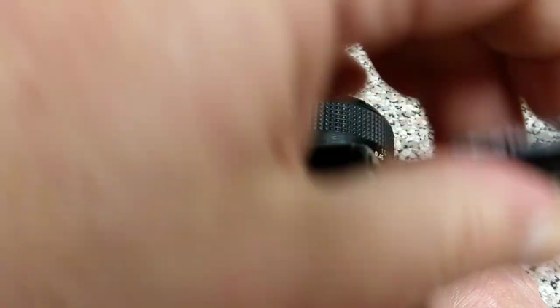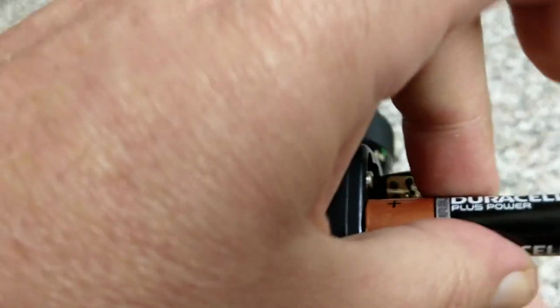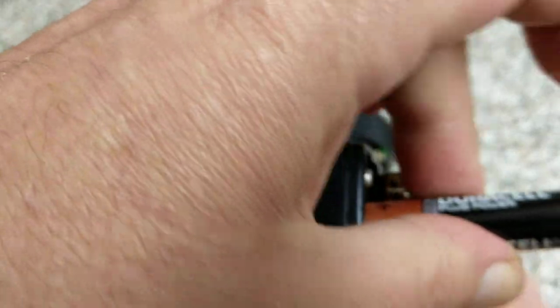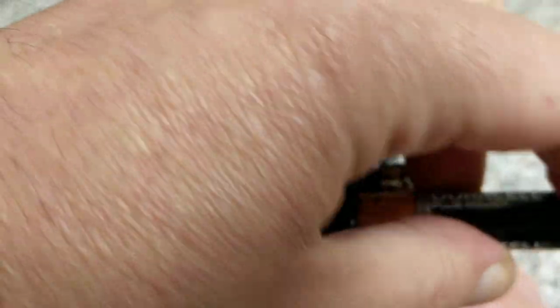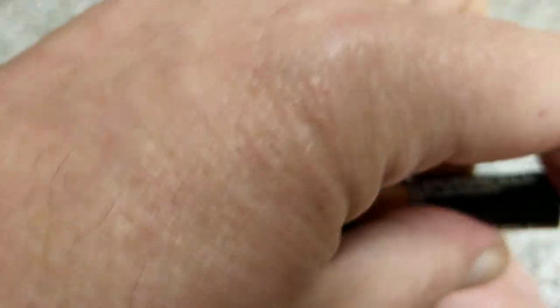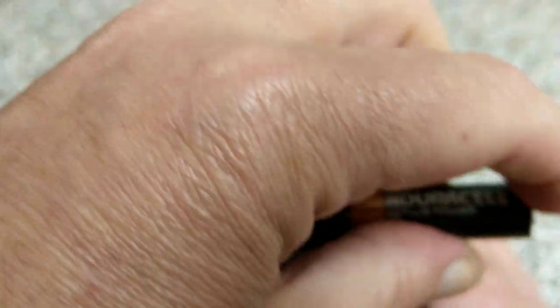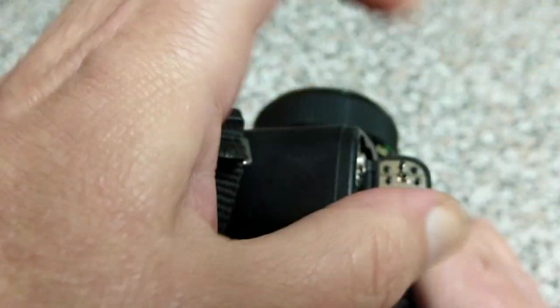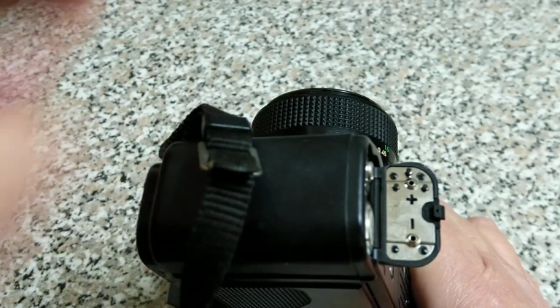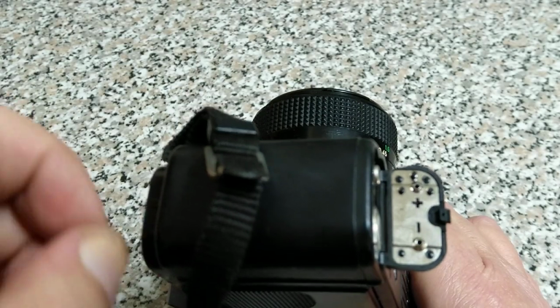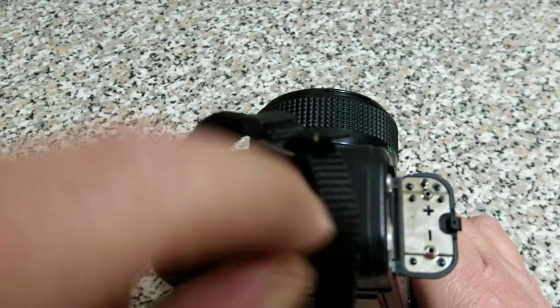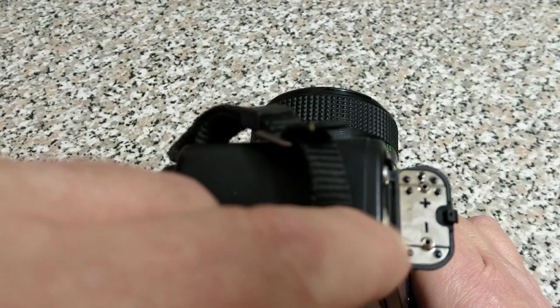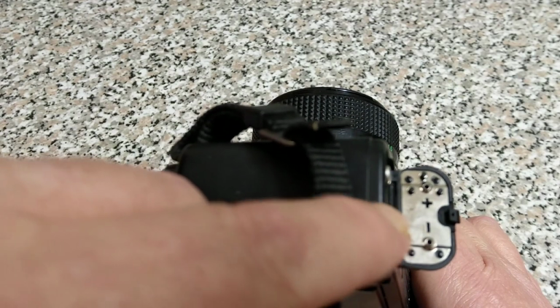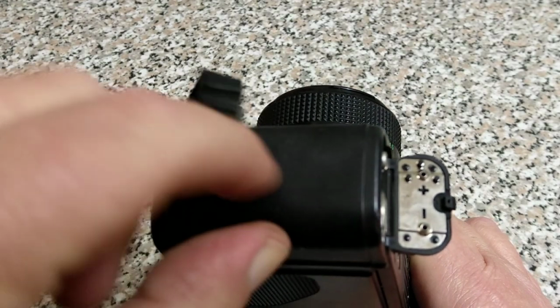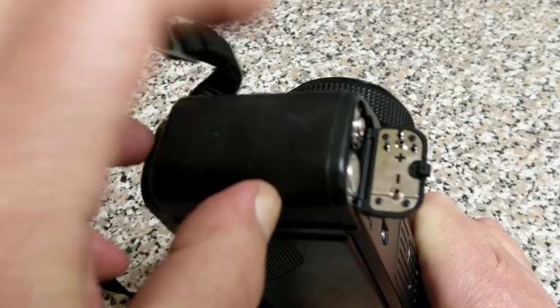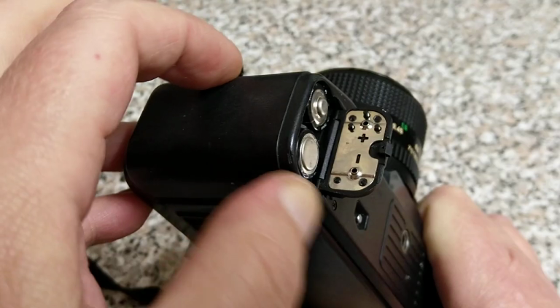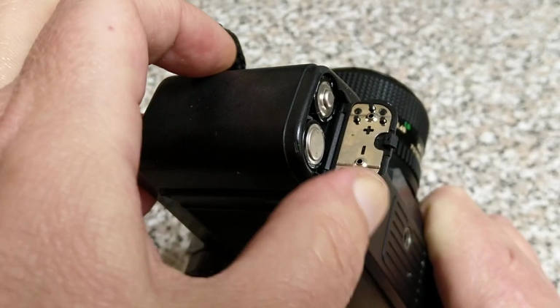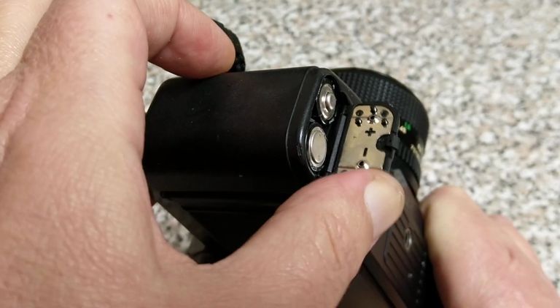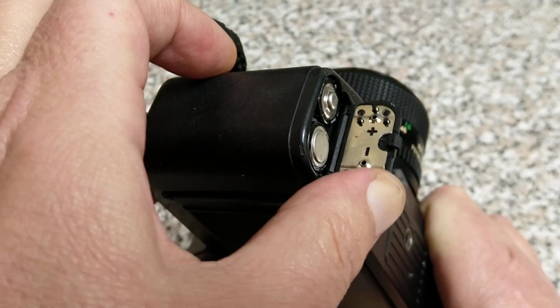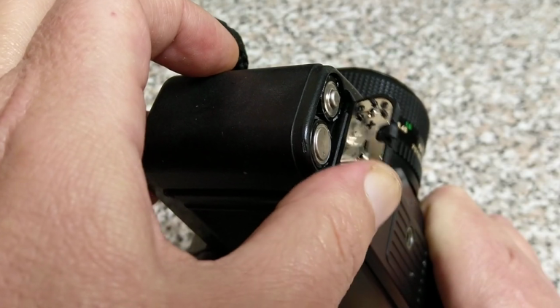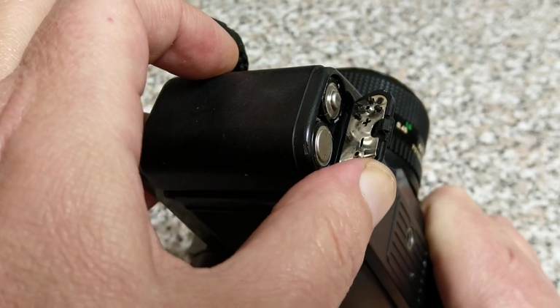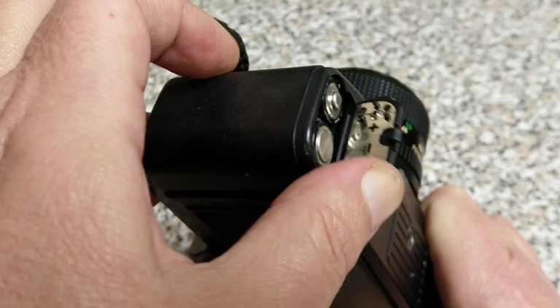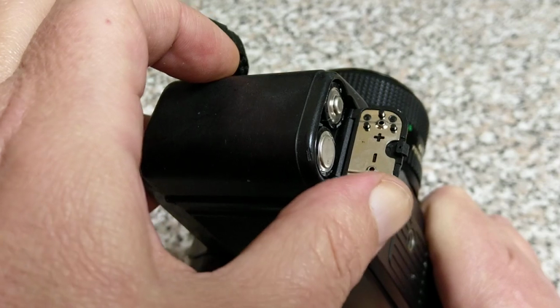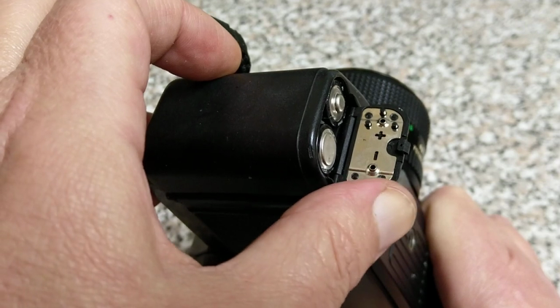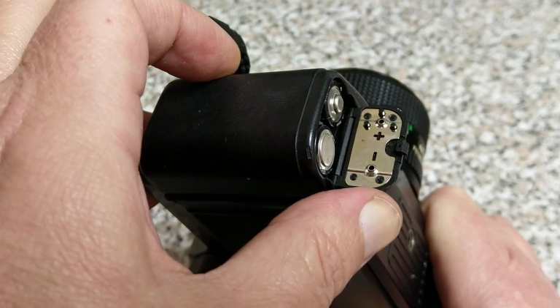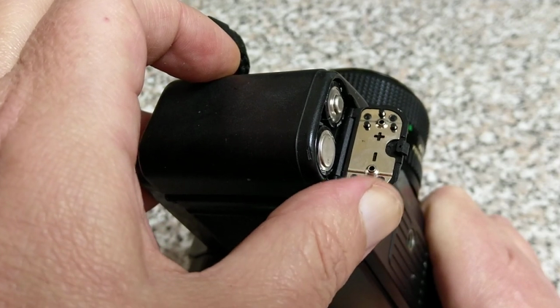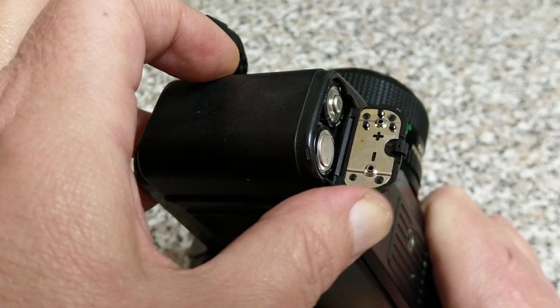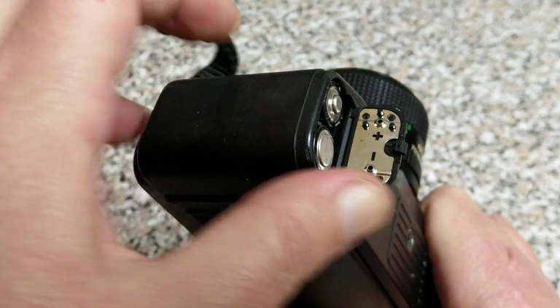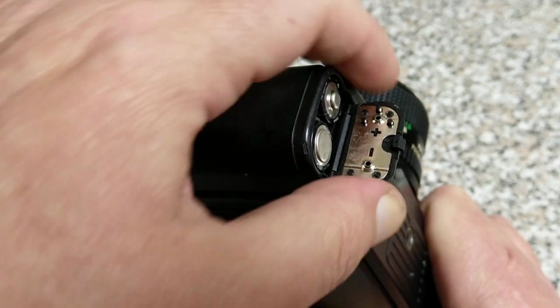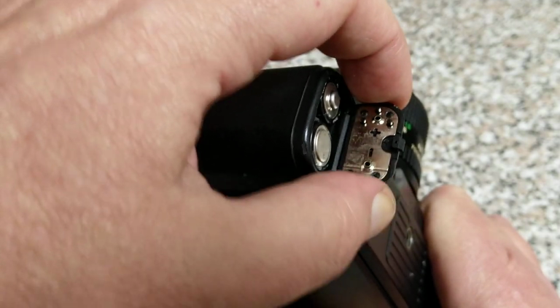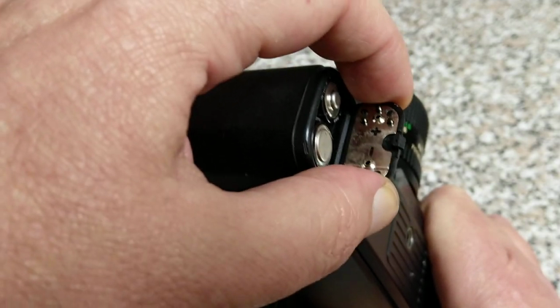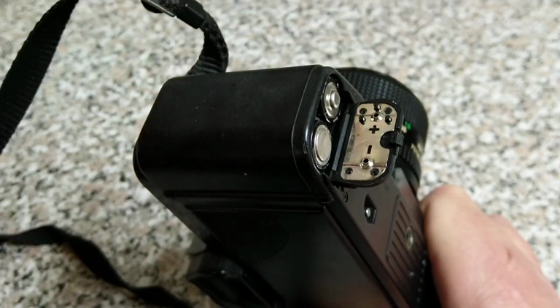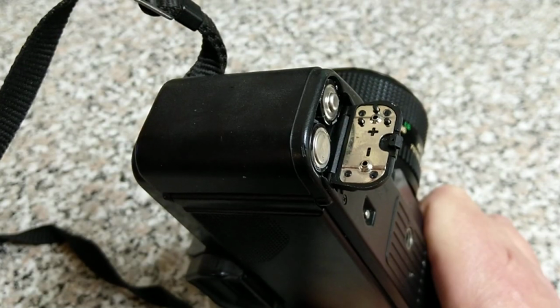And the bottom one, the one lower away from the lens, that goes in with the negative pointing out. Now on this particular camera the door is still attached. If the door is completely off the camera but you've still got it...